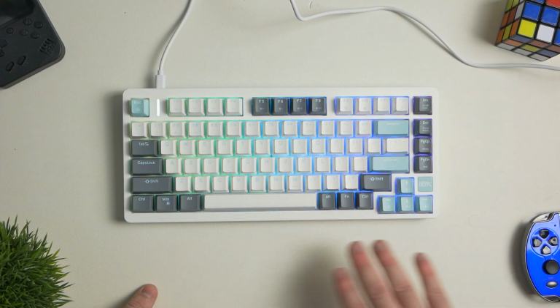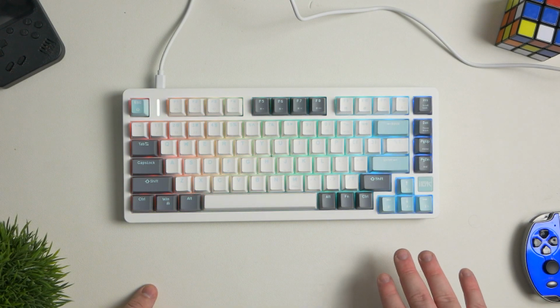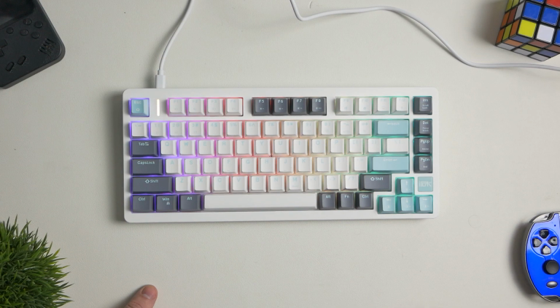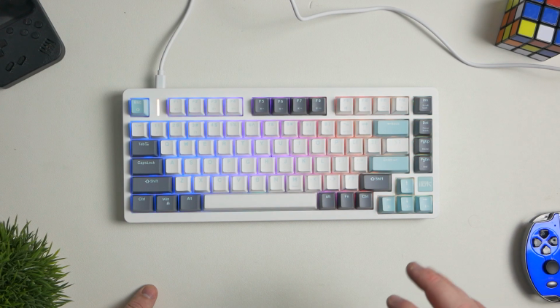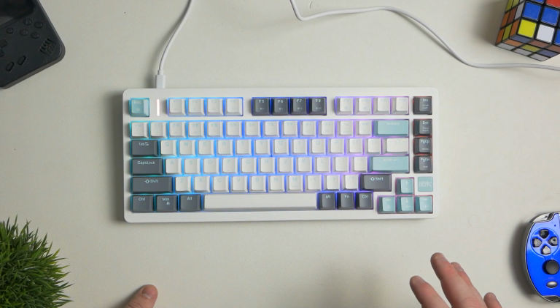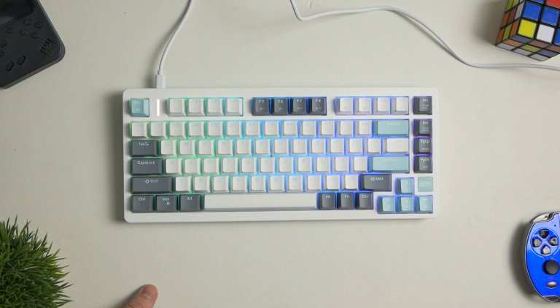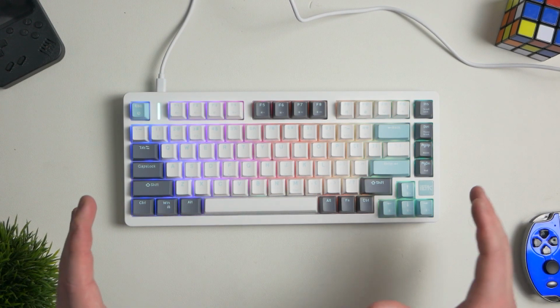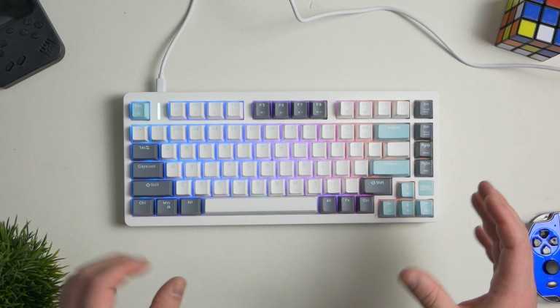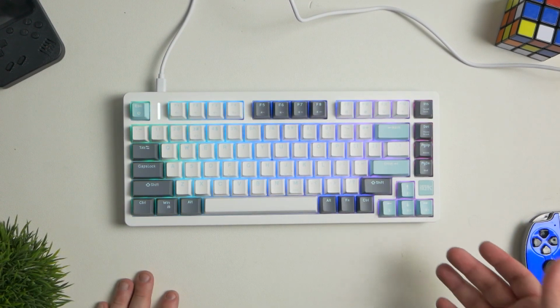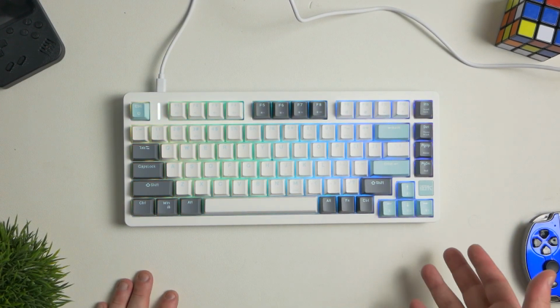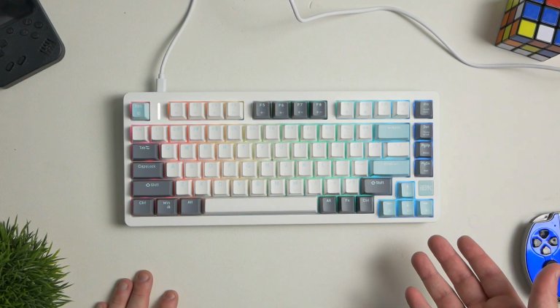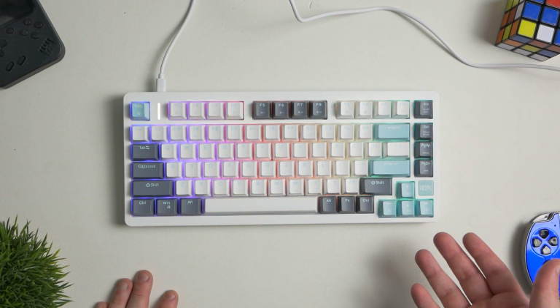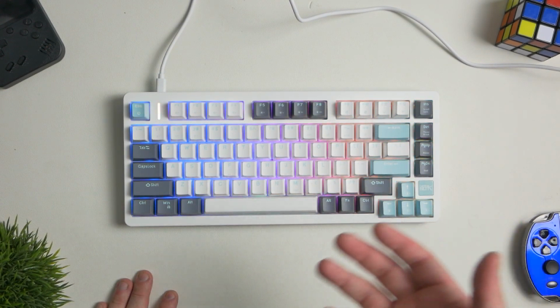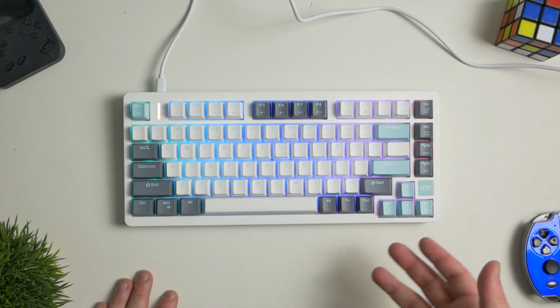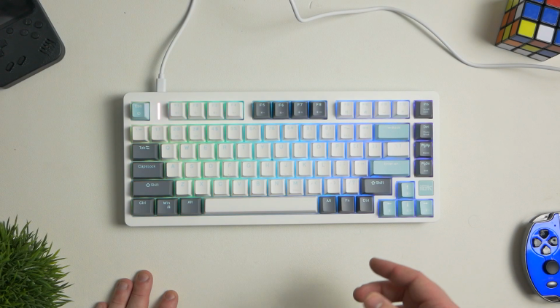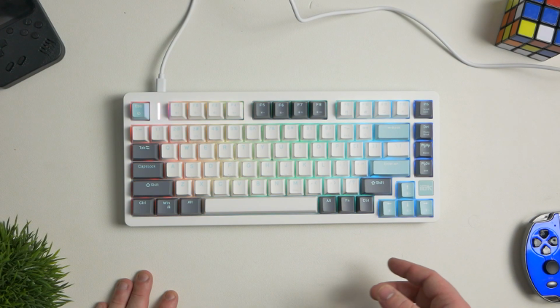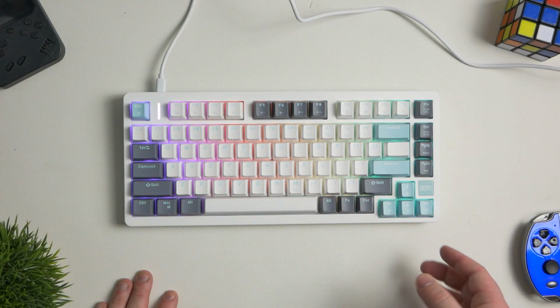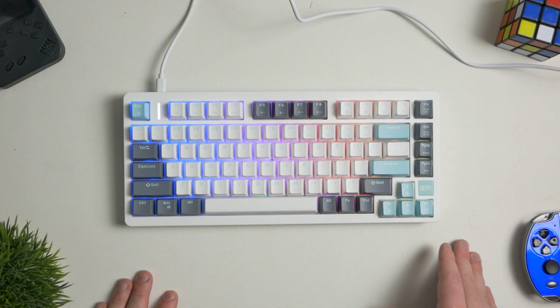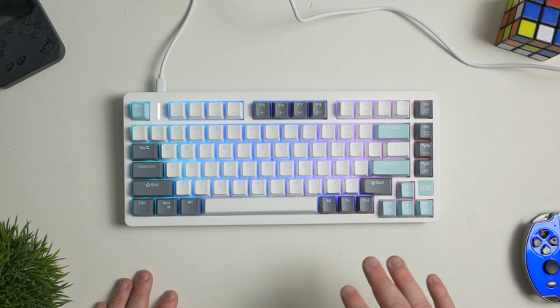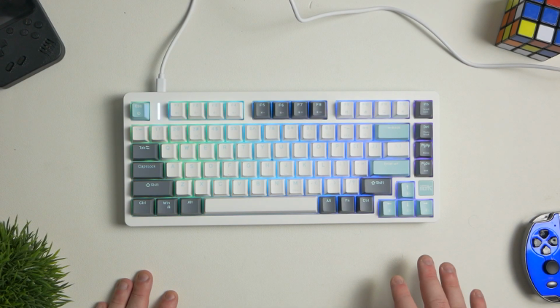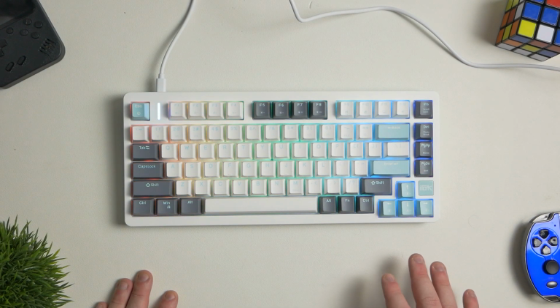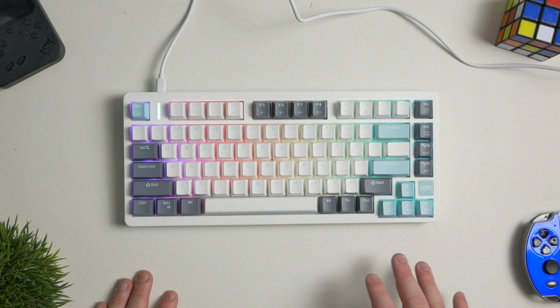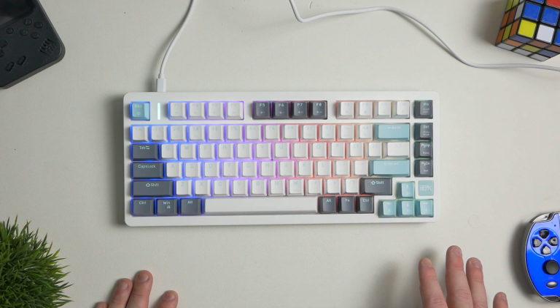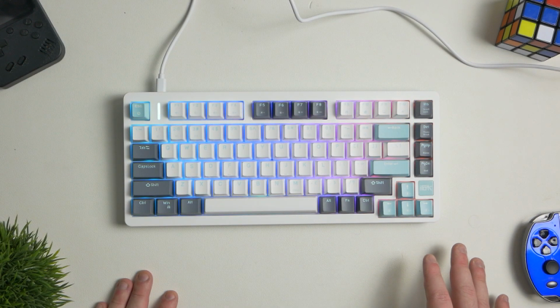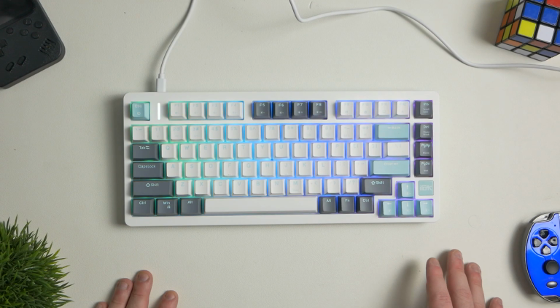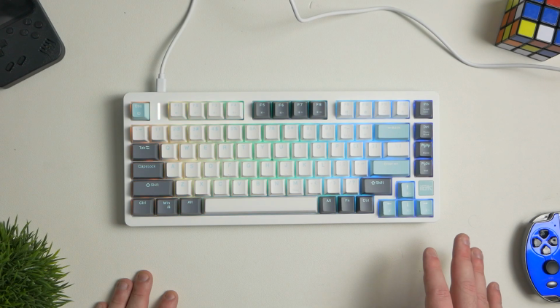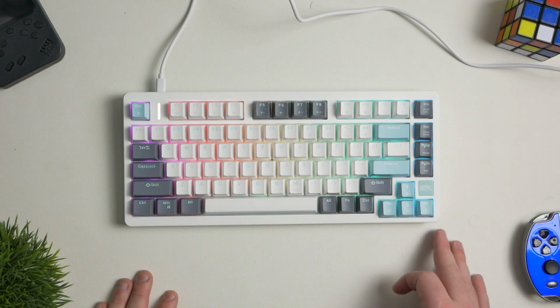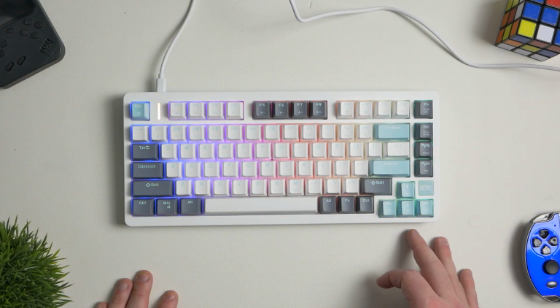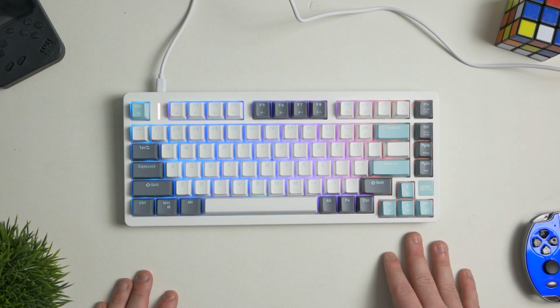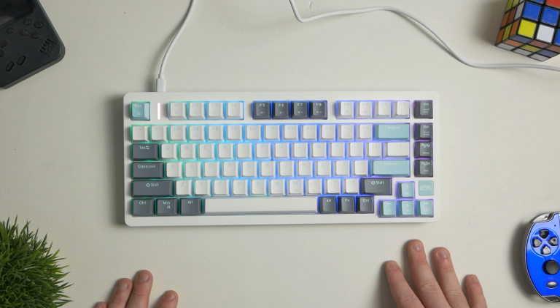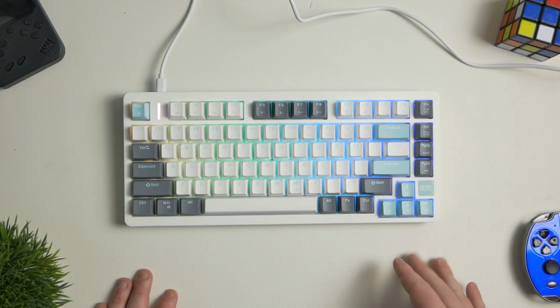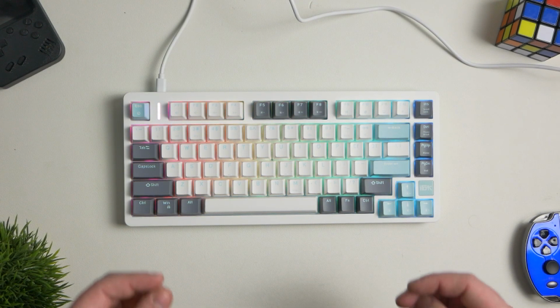I honestly can't recommend this keyboard enough if you're looking for a nice budget gaming keyboard that also has some nice aesthetic to it. I'd definitely recommend getting it. Thanks for watching — if you're interested in buying this keyboard, I'll have an affiliate link in the description down below. Feel free to use it; it'll help us out a ton. Be sure to subscribe, like, leave a comment, and I'll see you guys in the next one.